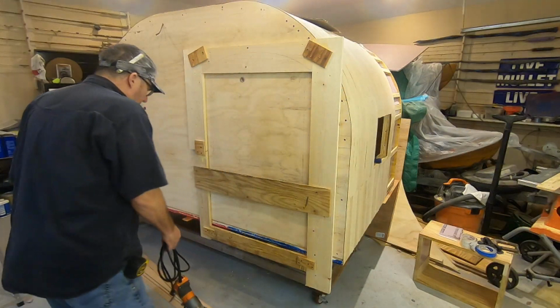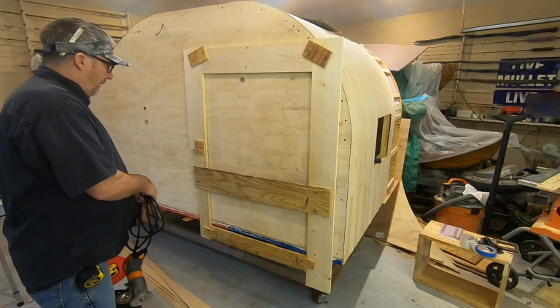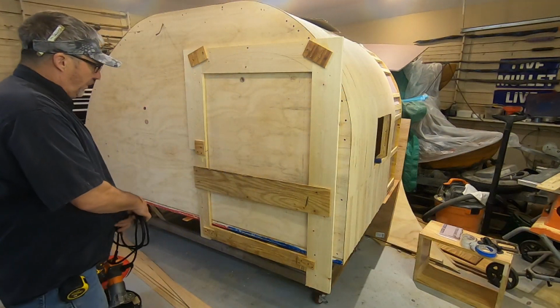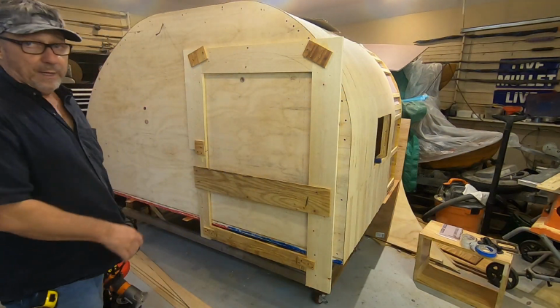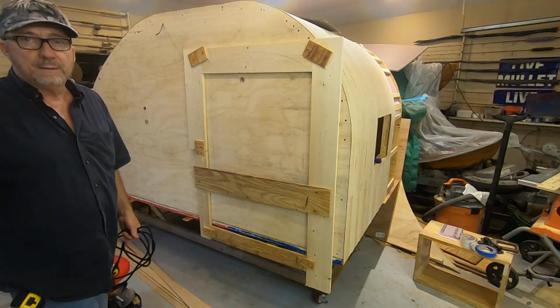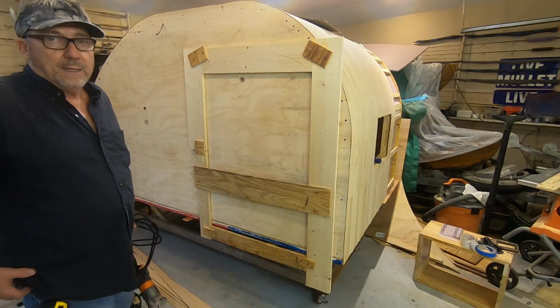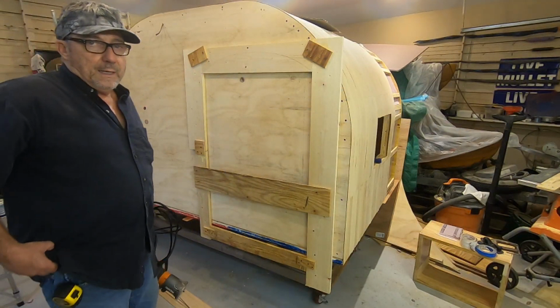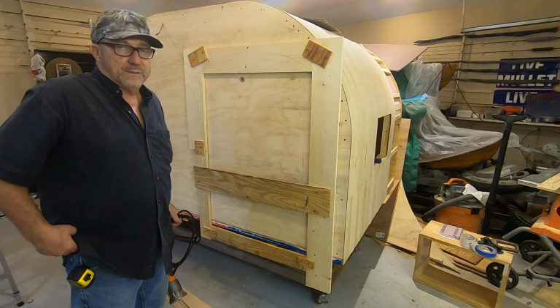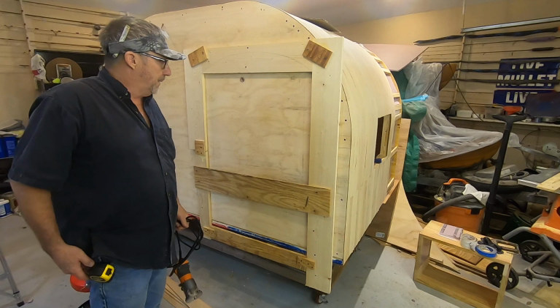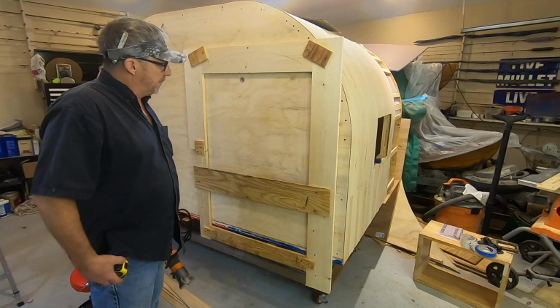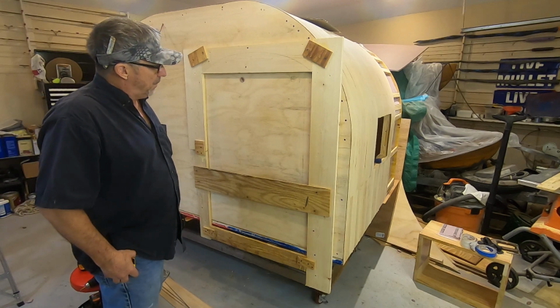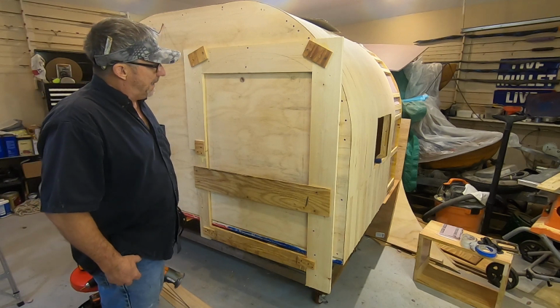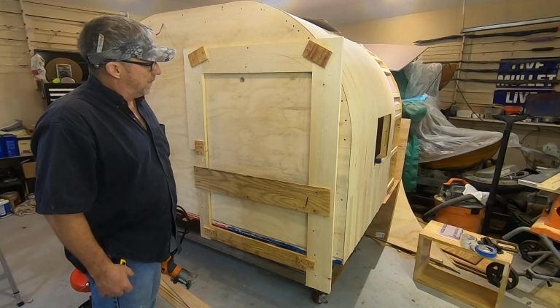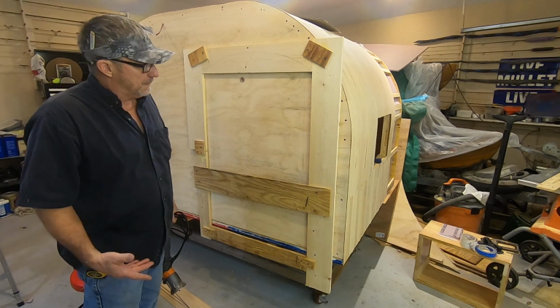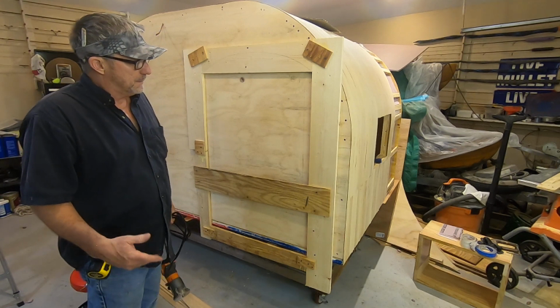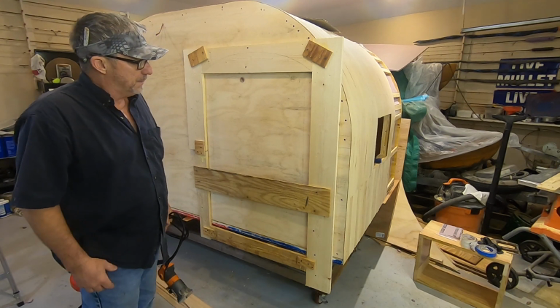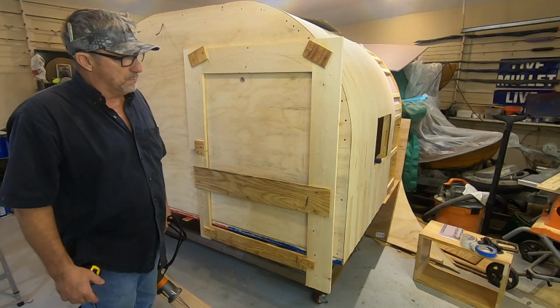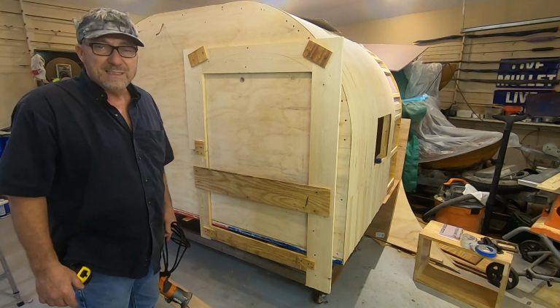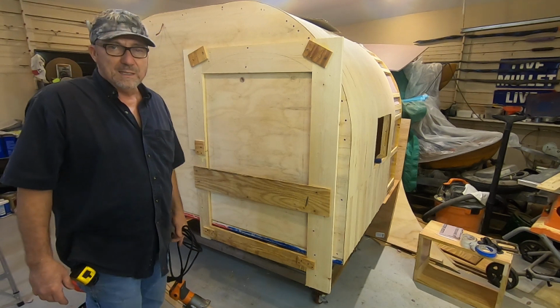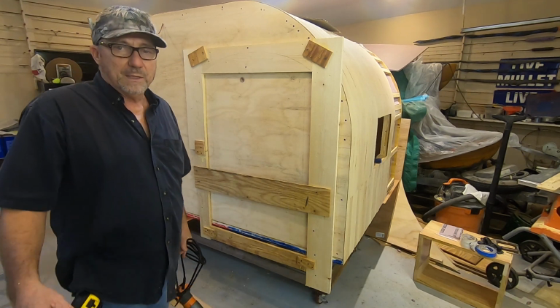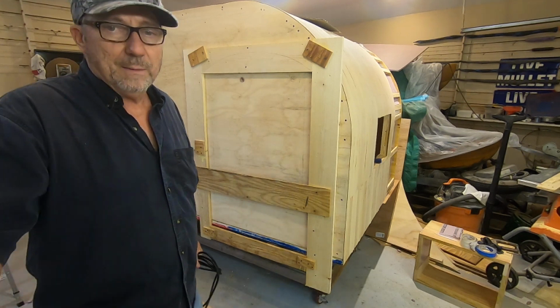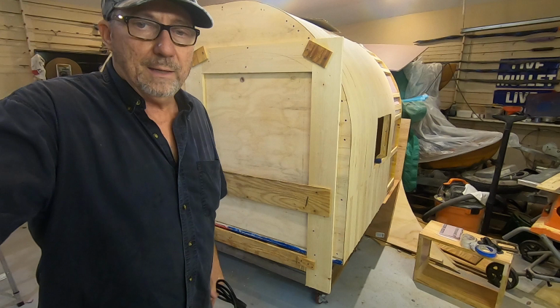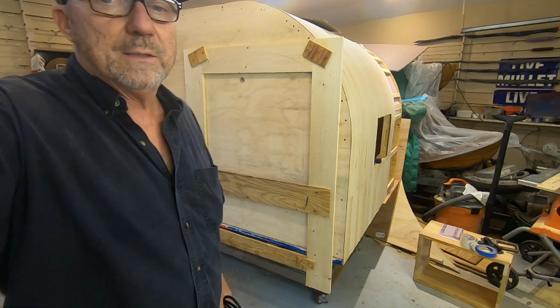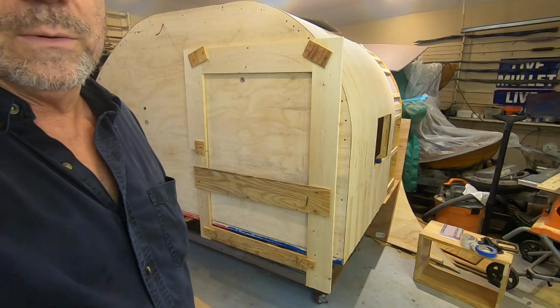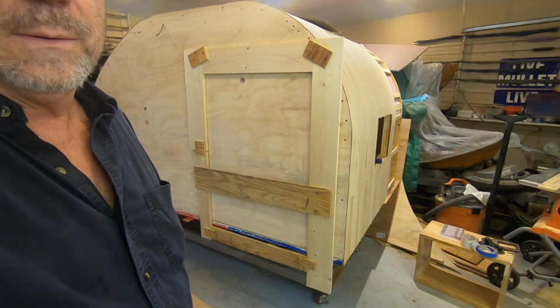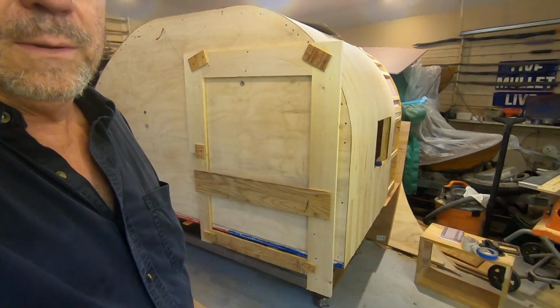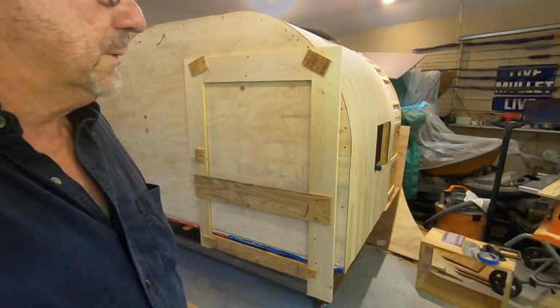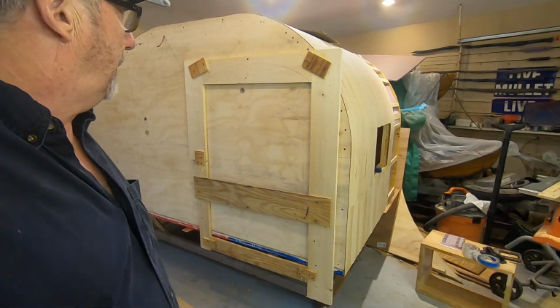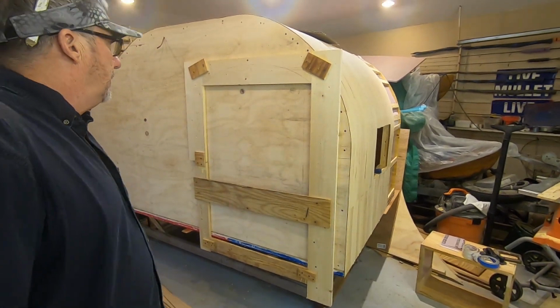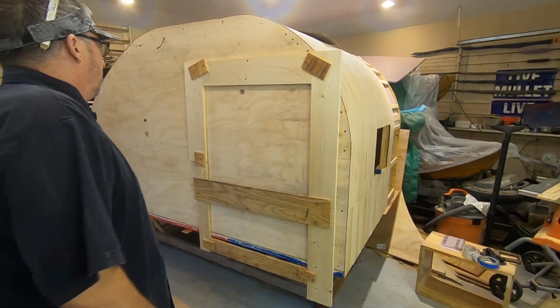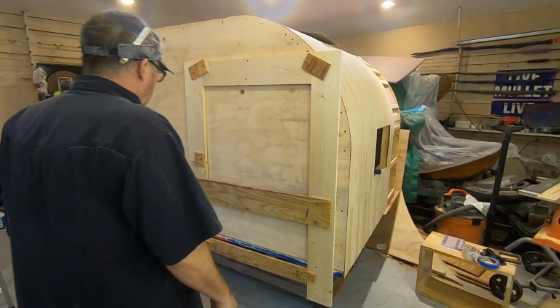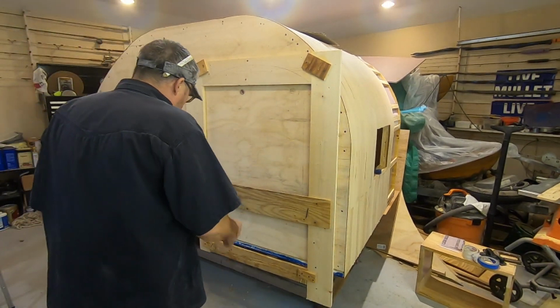Is it cheaper to build a door or buy a door? Well, it's cheaper to build one — if you take your time you can have a nice door.